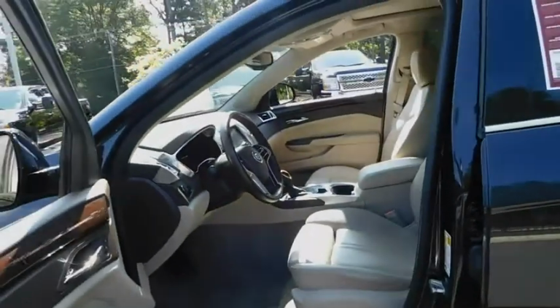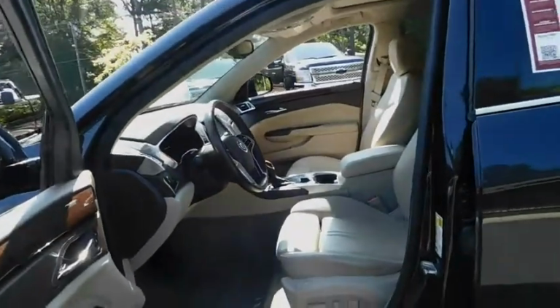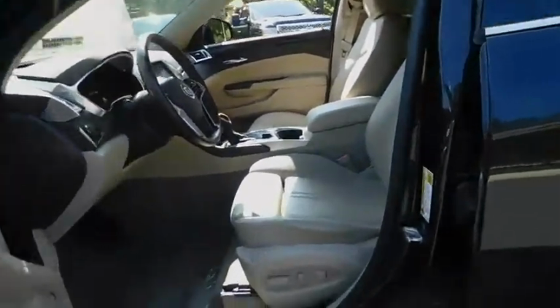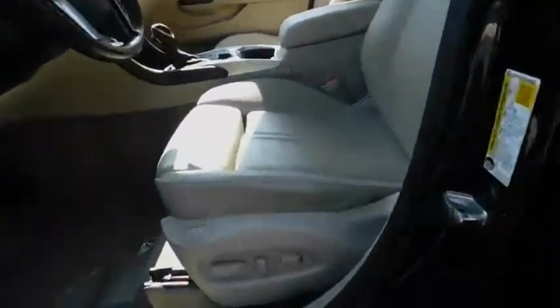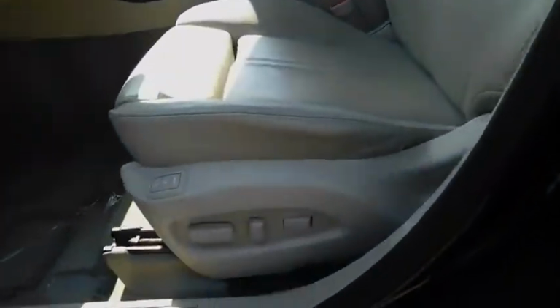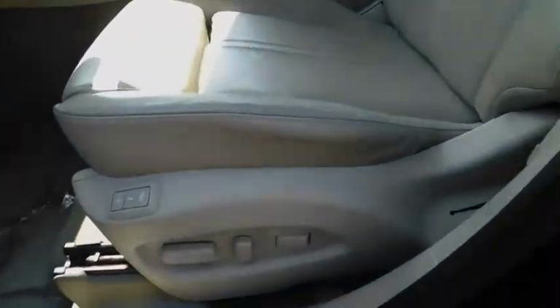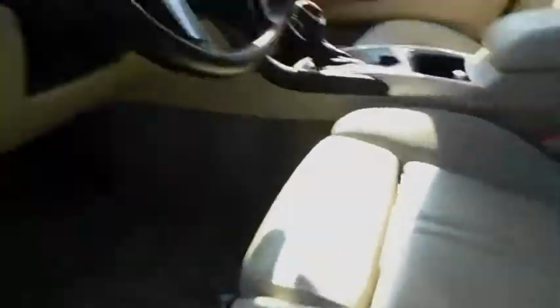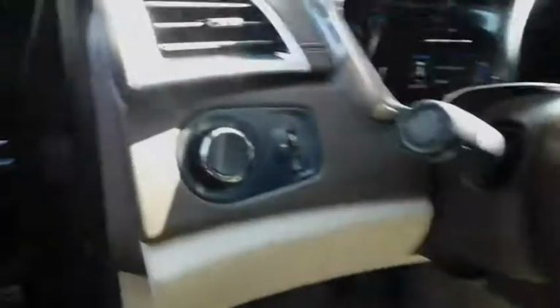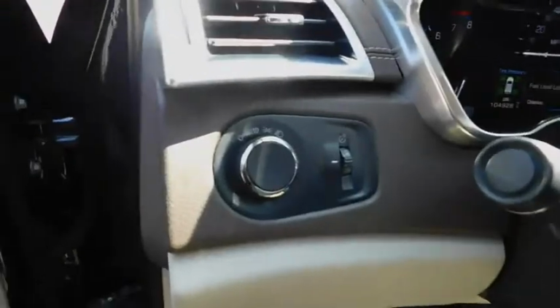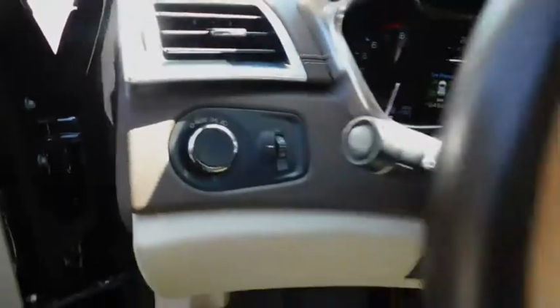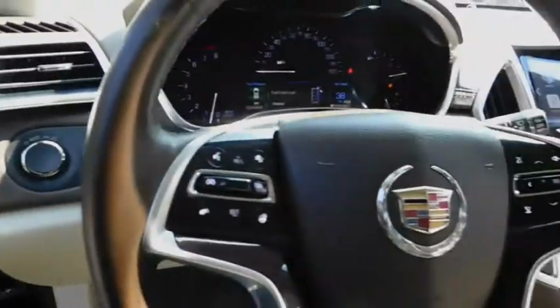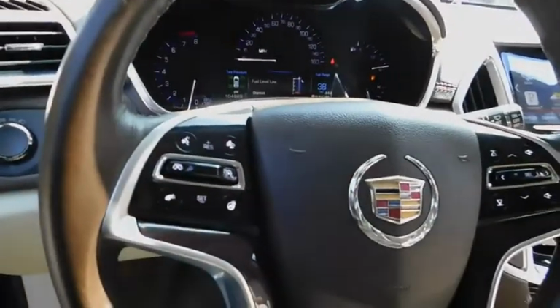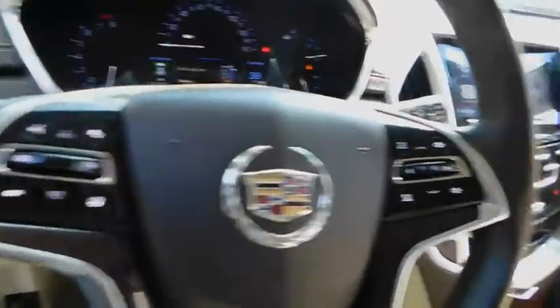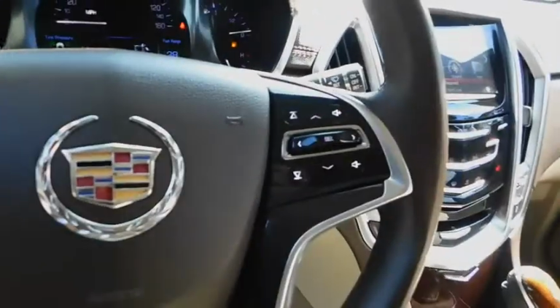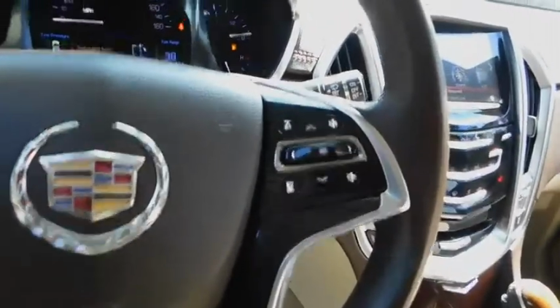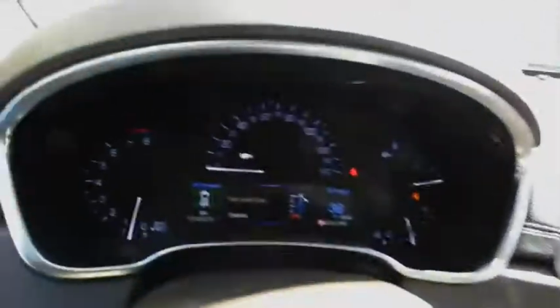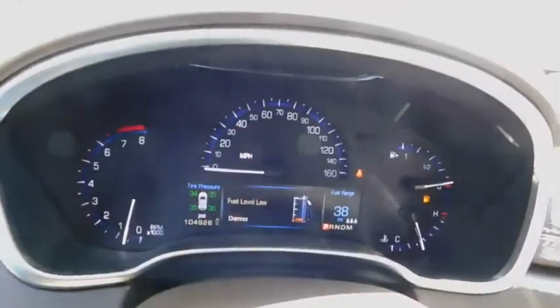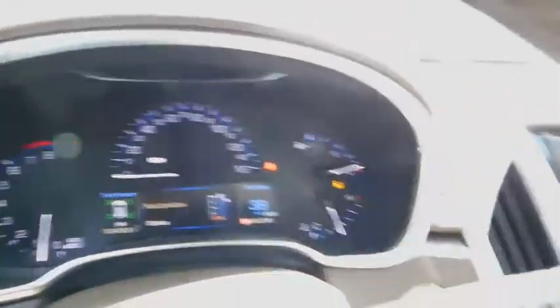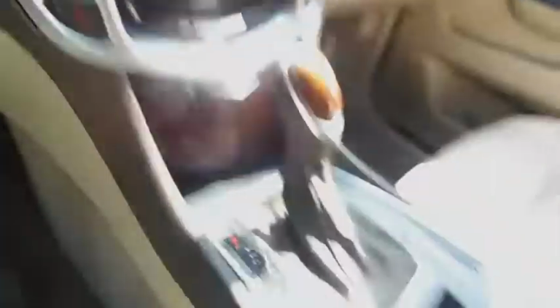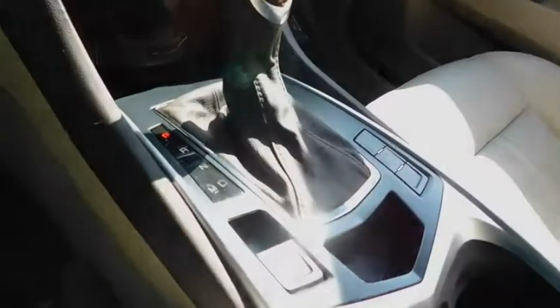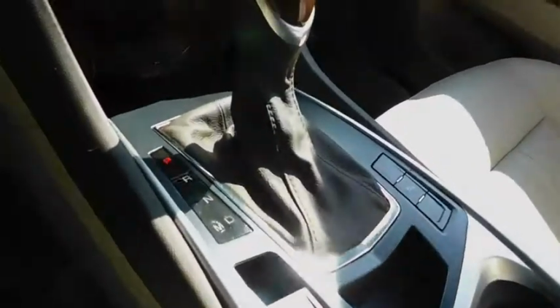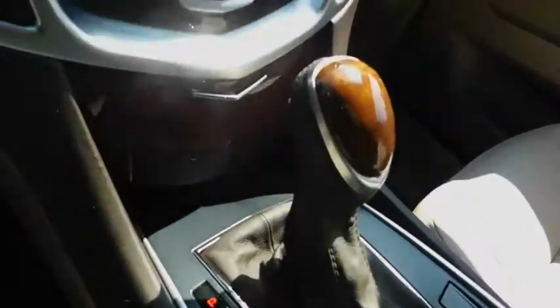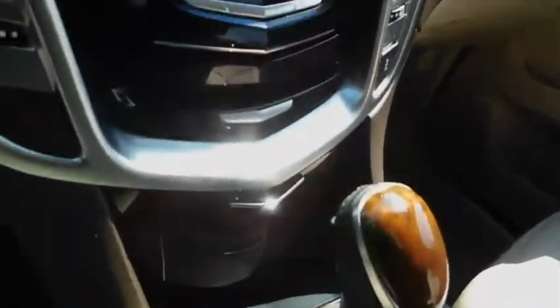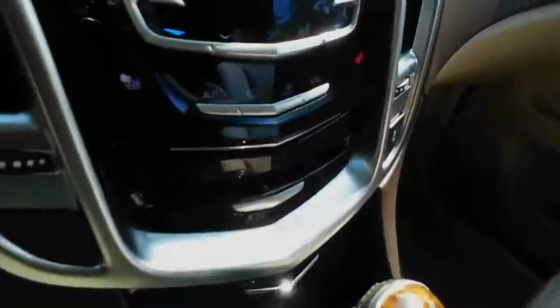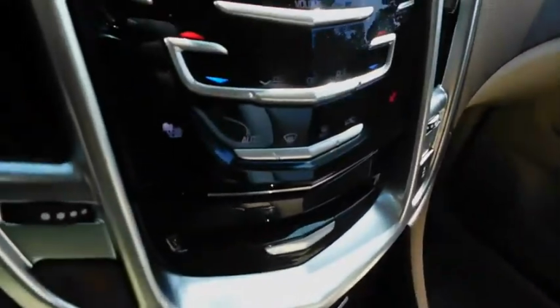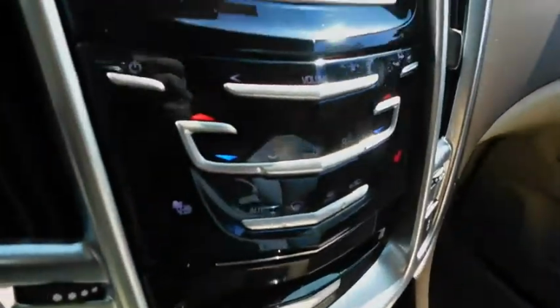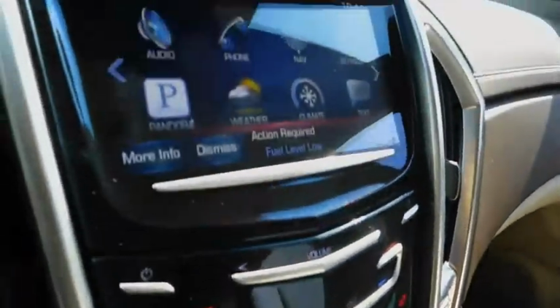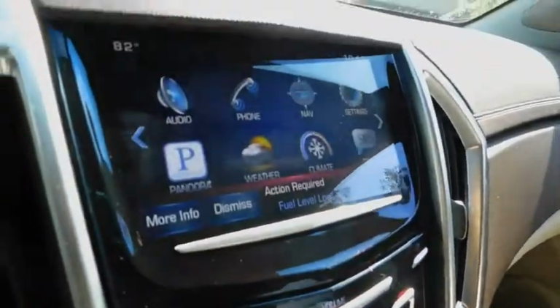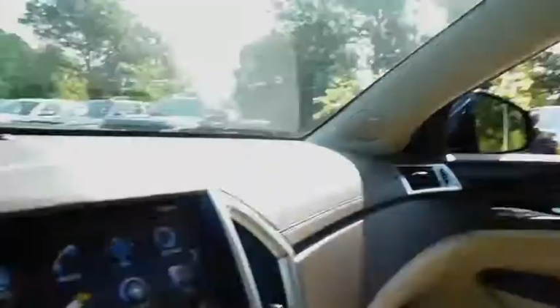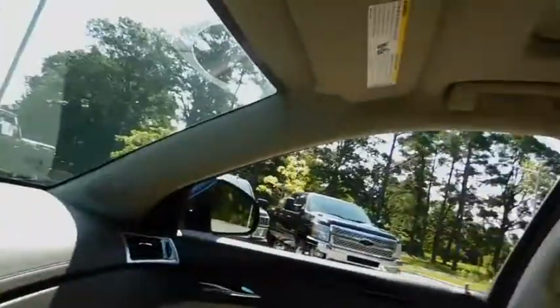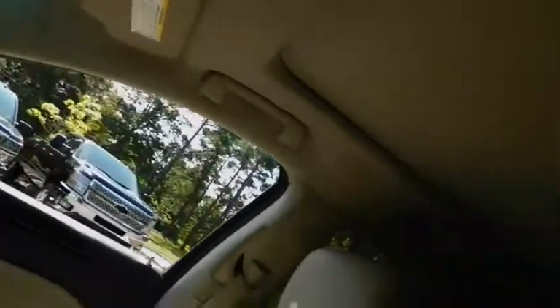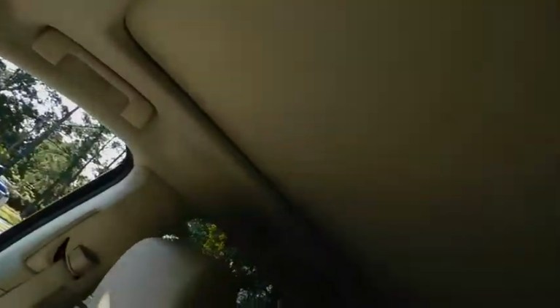Here are some of this vehicle's great options: backup camera, remote engine start, power passenger seat, navigation system, all-wheel drive, keyless entry, leather-wrapped steering wheel, adjustable steering wheel, power steering, driver lumbar.